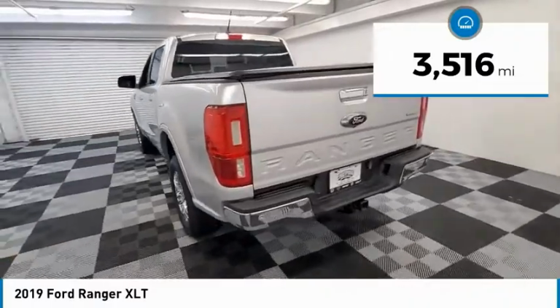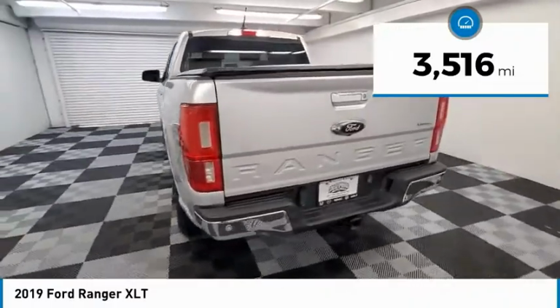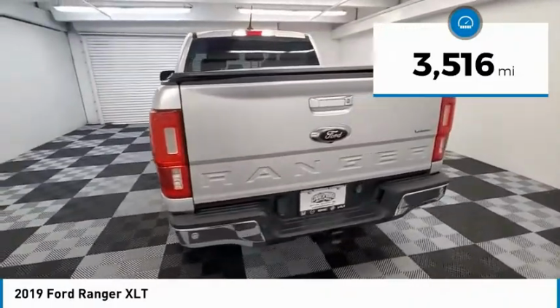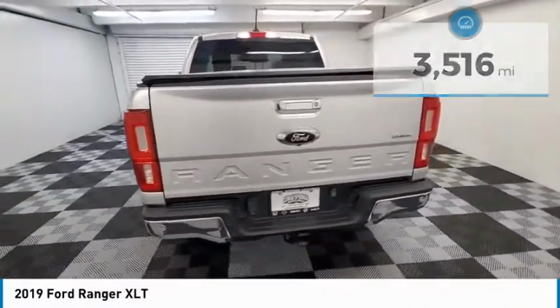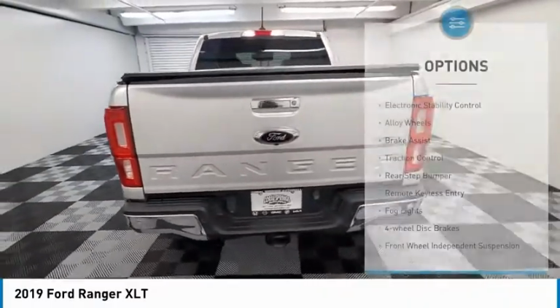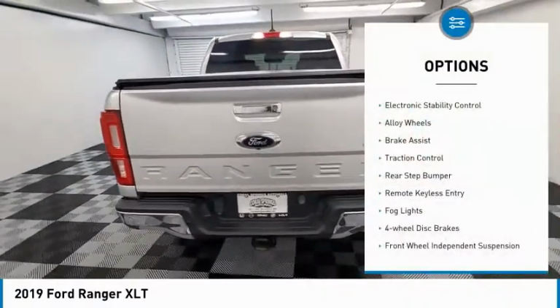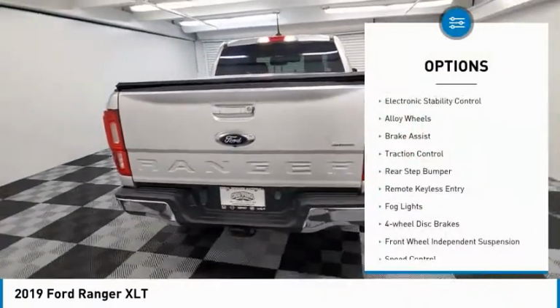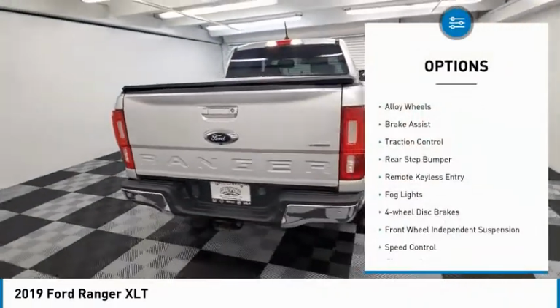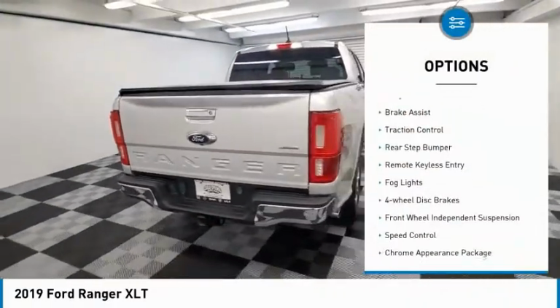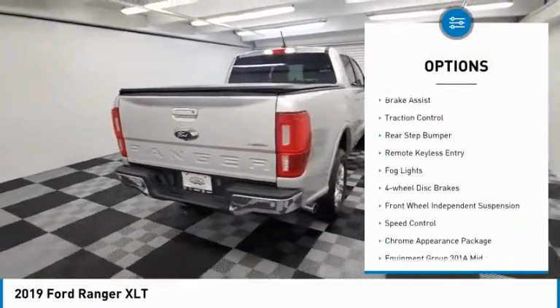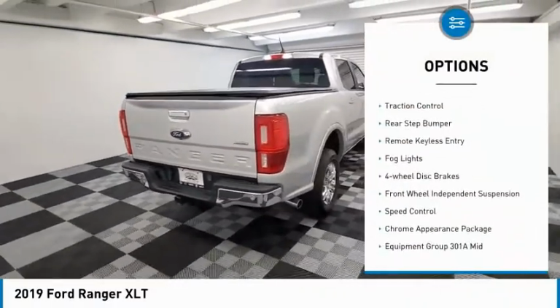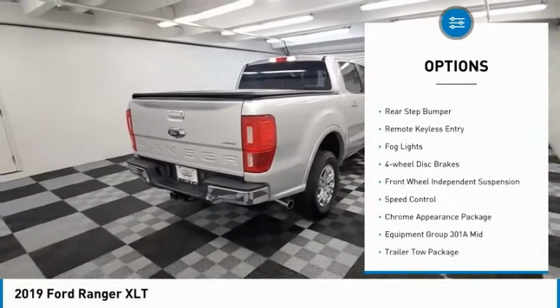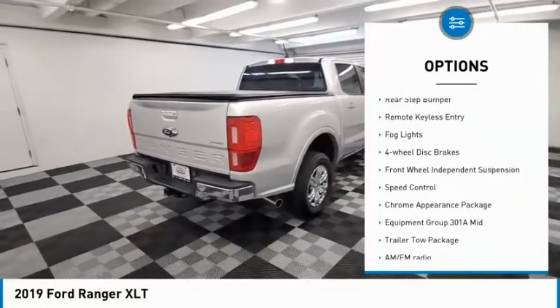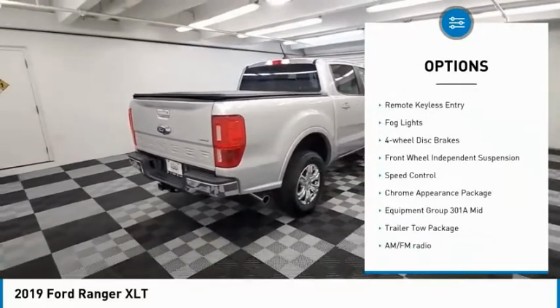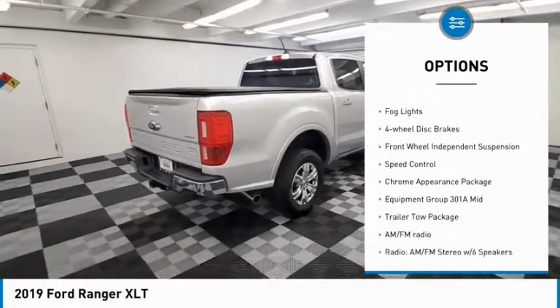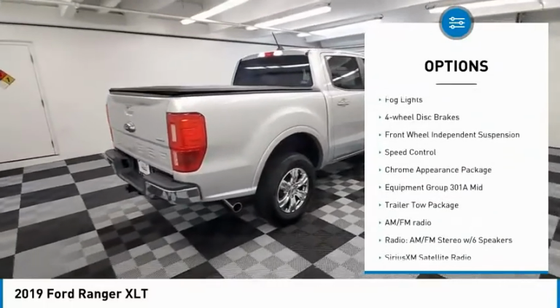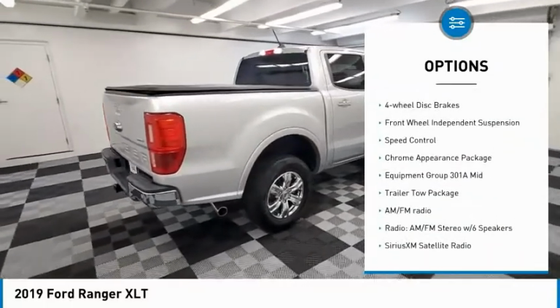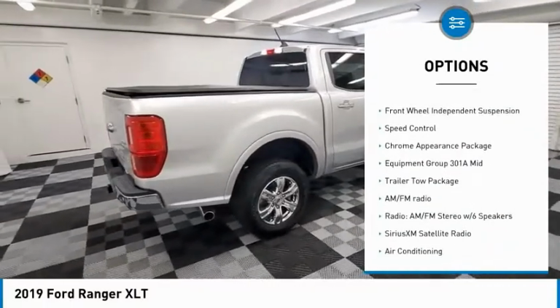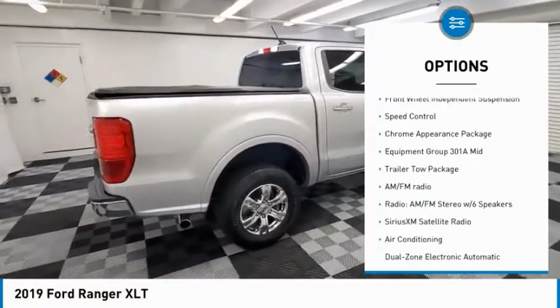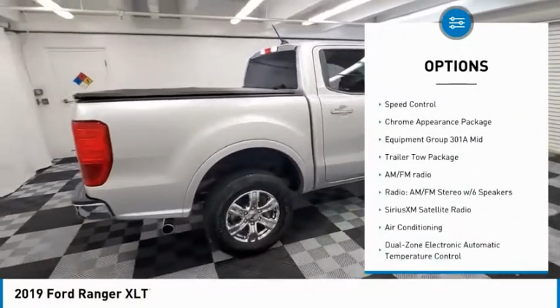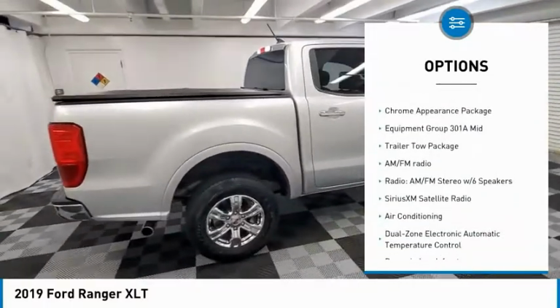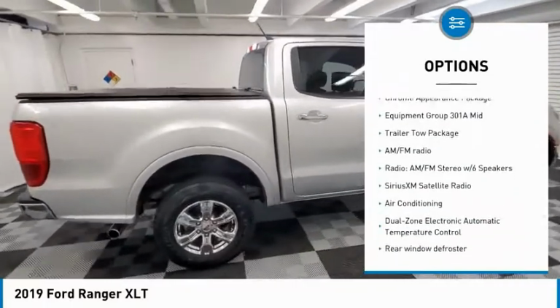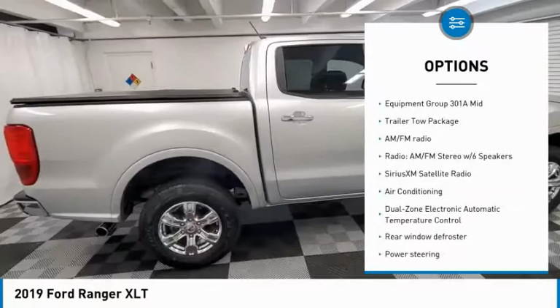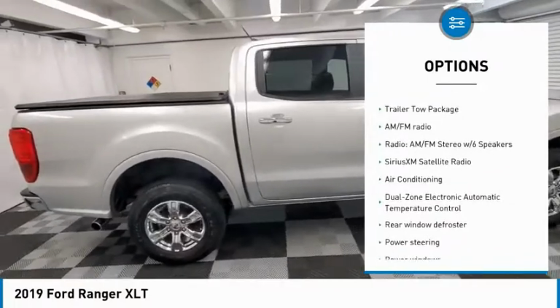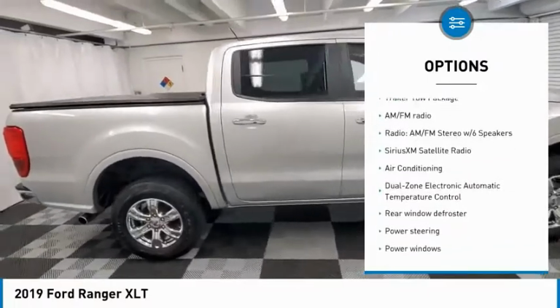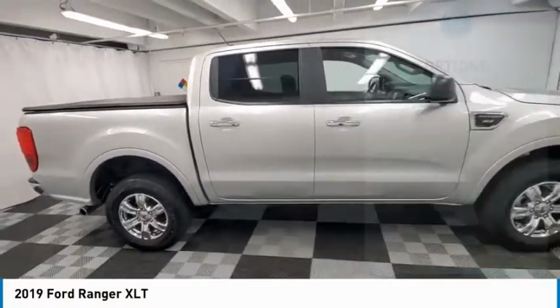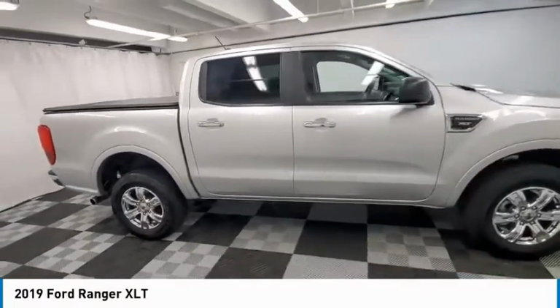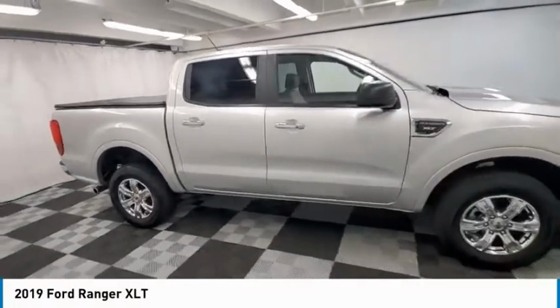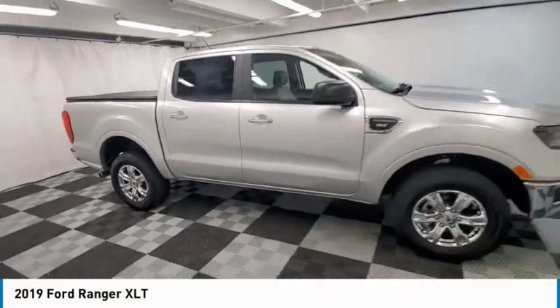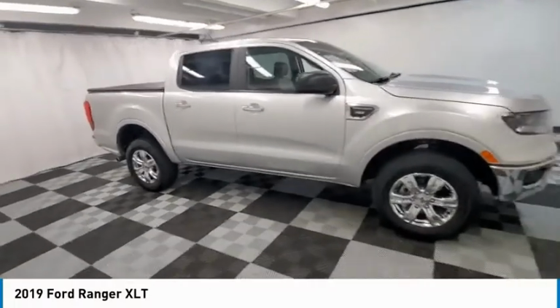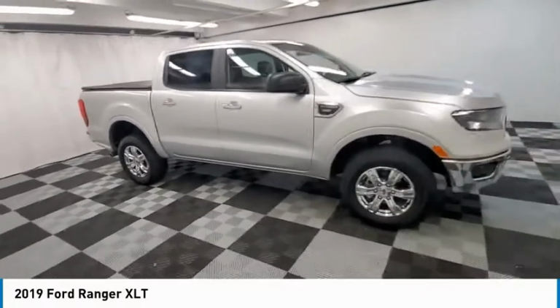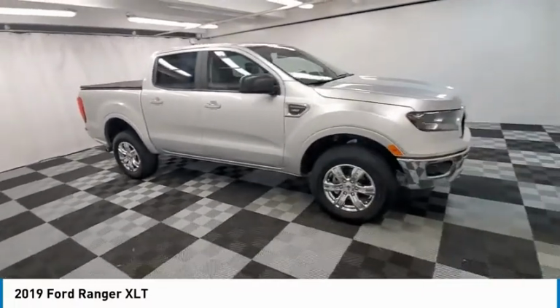Here are some of this vehicle's great options: electronic stability control, alloy wheels, brake assist, traction control, rear step bumper, remote keyless entry, fog lights, four-wheel disc brakes, front wheel independent suspension.